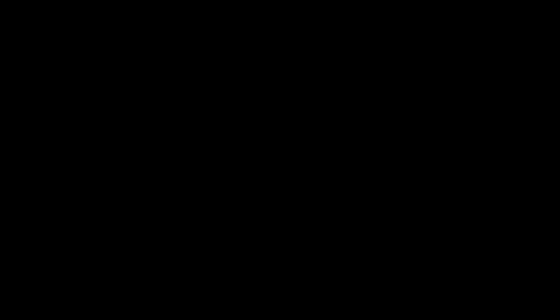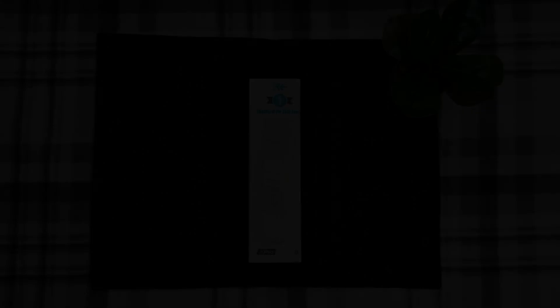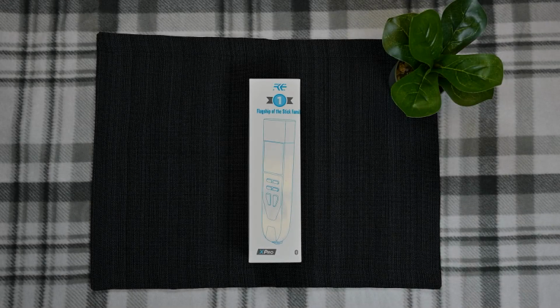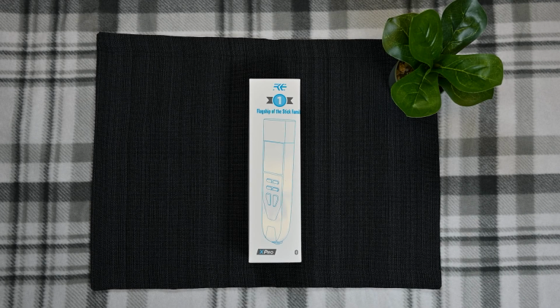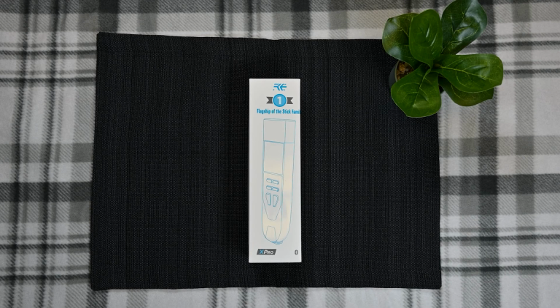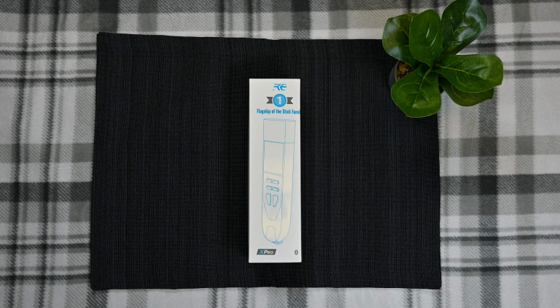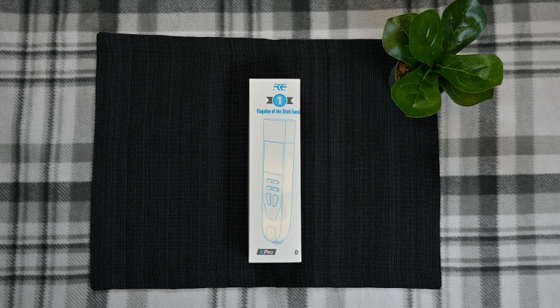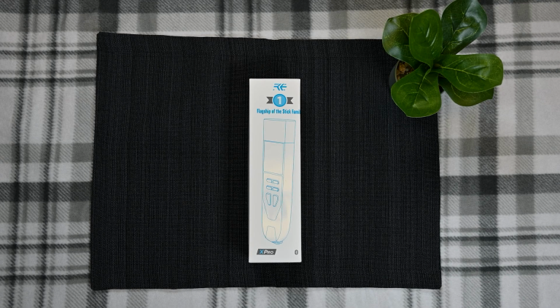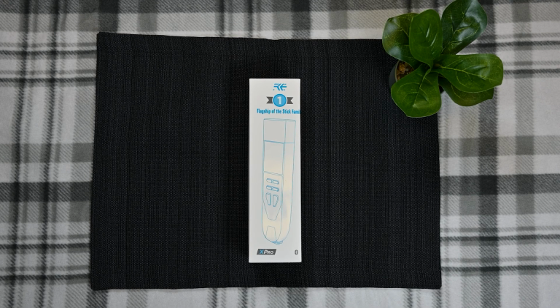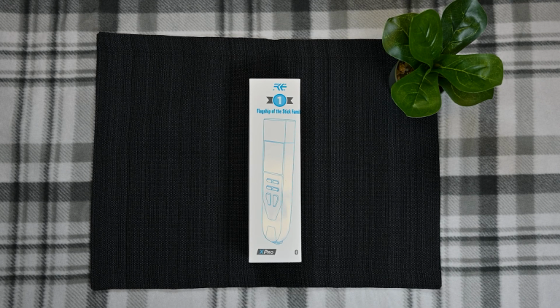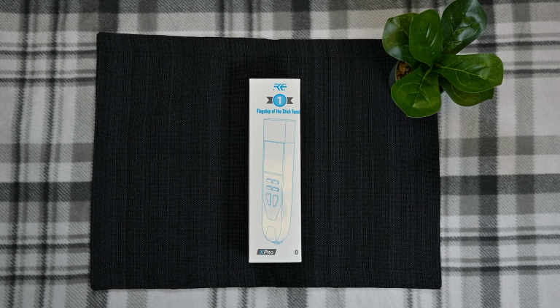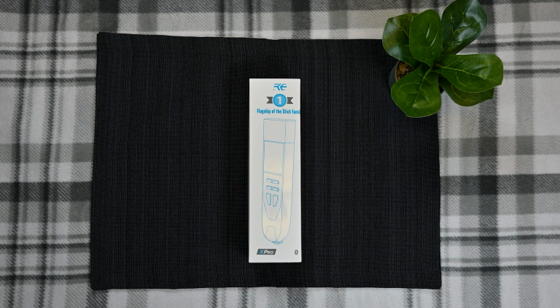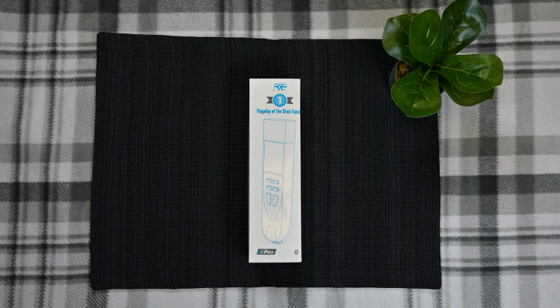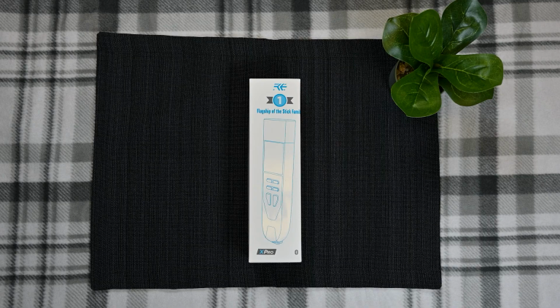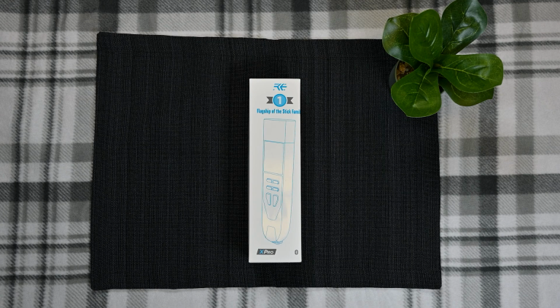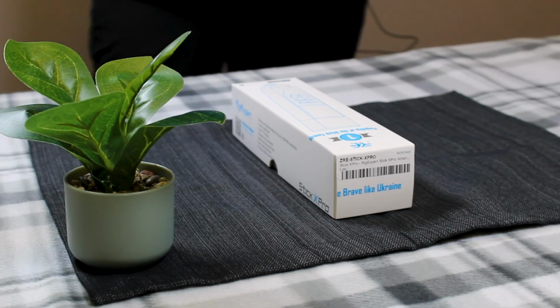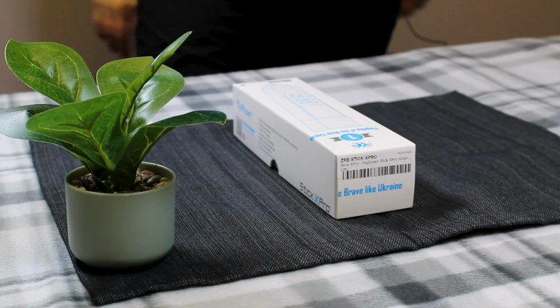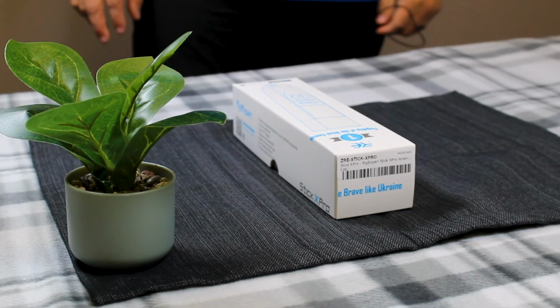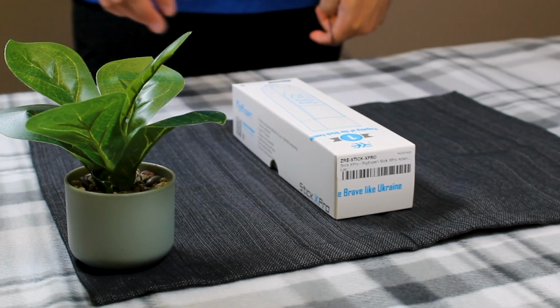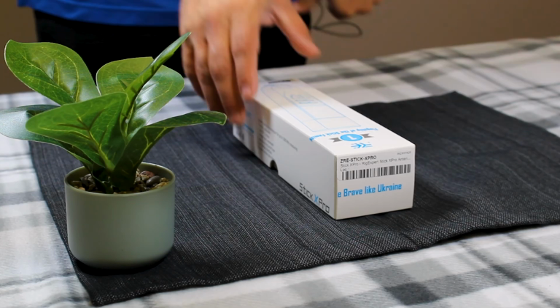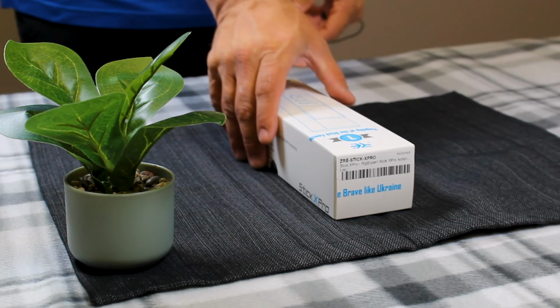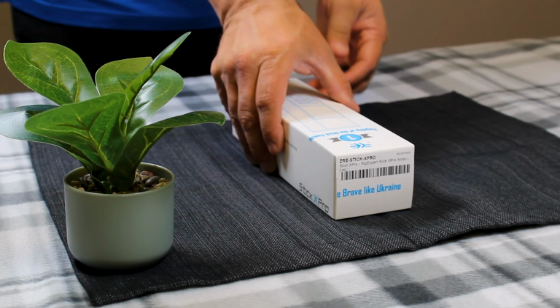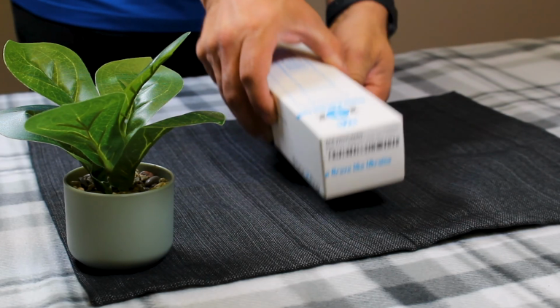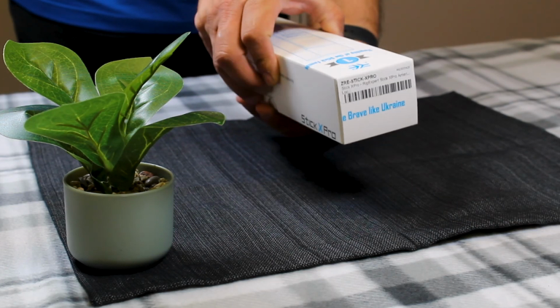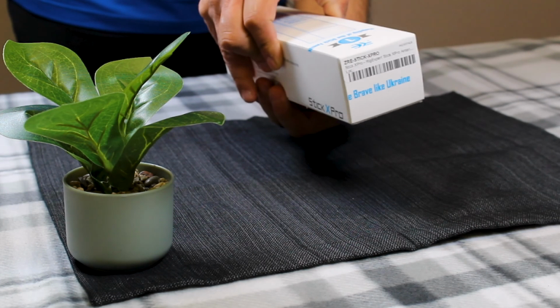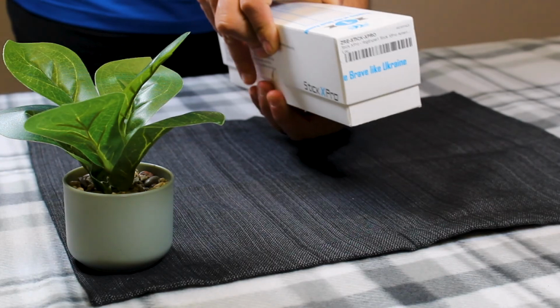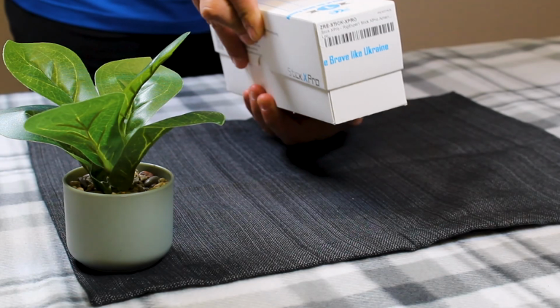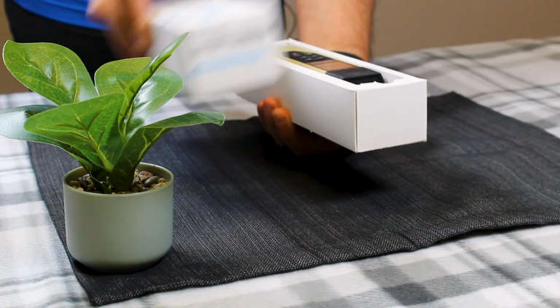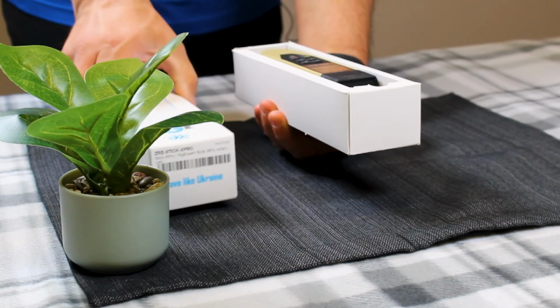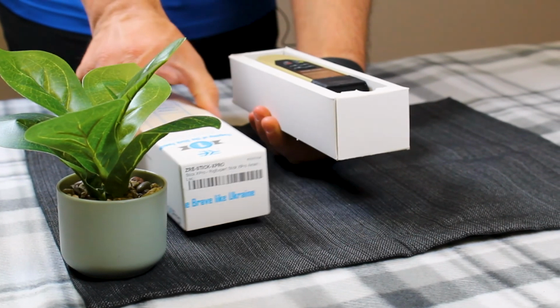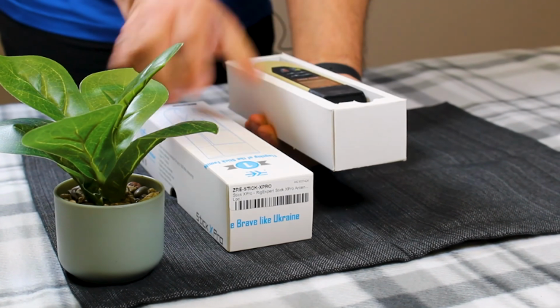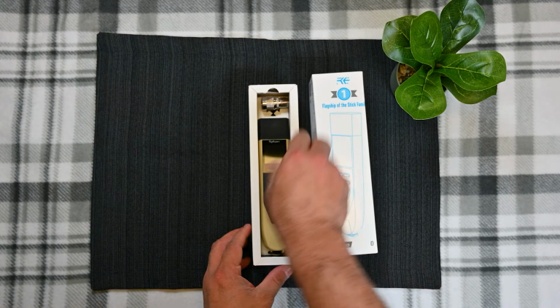Hey everybody, it's Steve, KI4KWR. Here today we are going to show off the Rigexpert X-Pro, which is the StickPro version of their antenna analyzers. Let's give it a shot and see what we've got inside here.